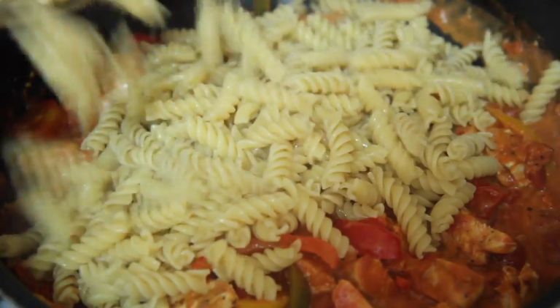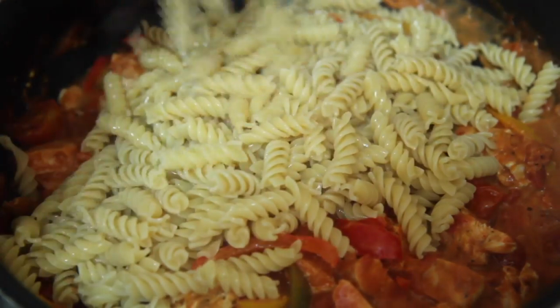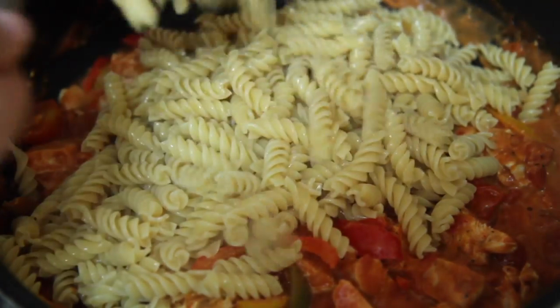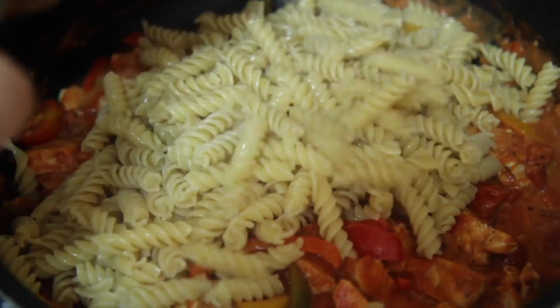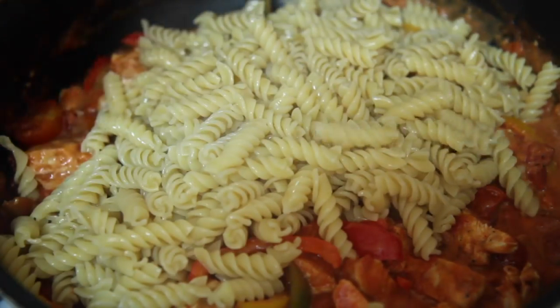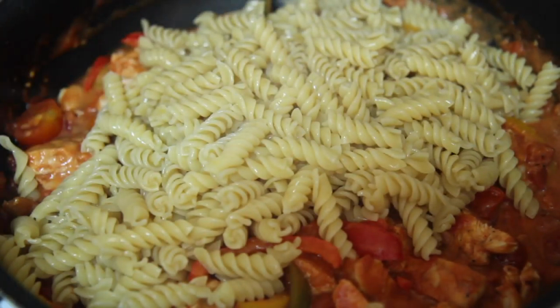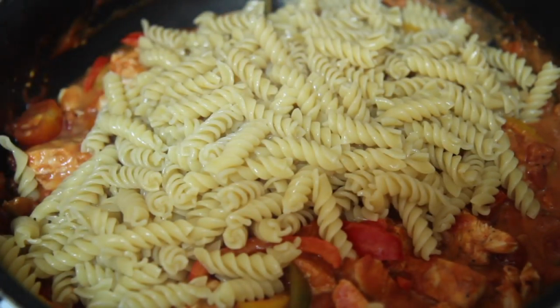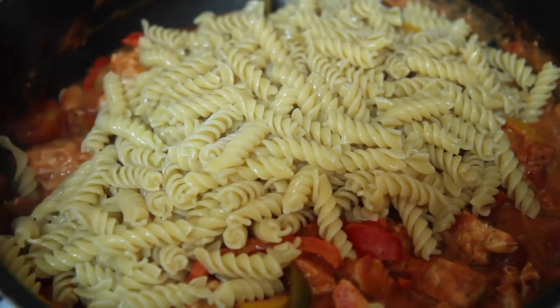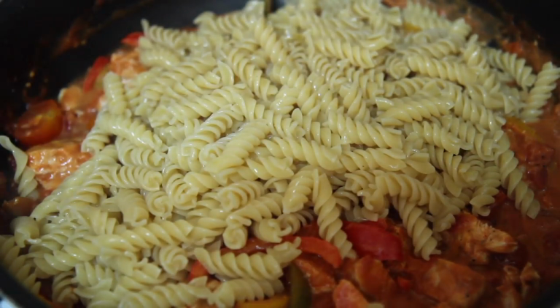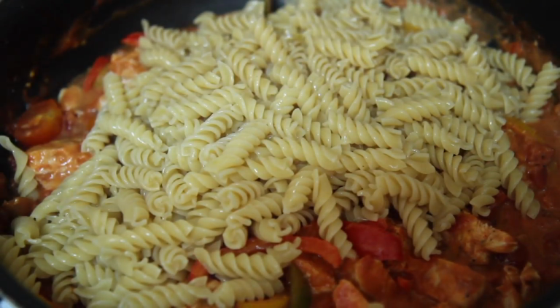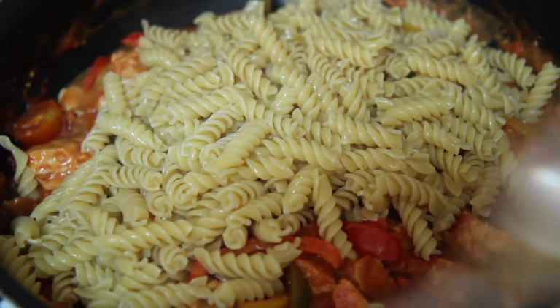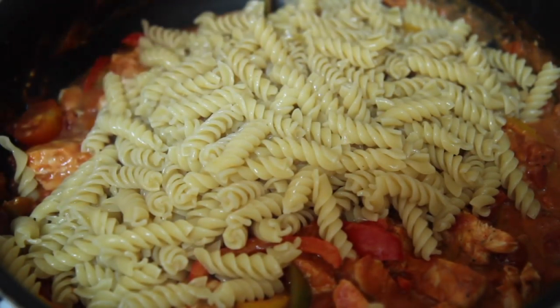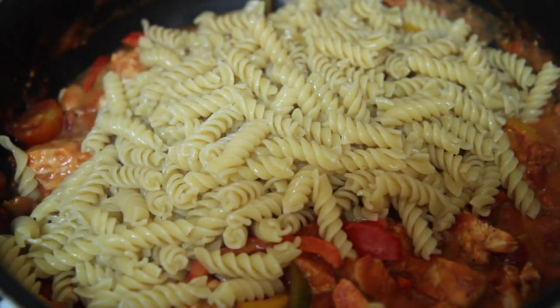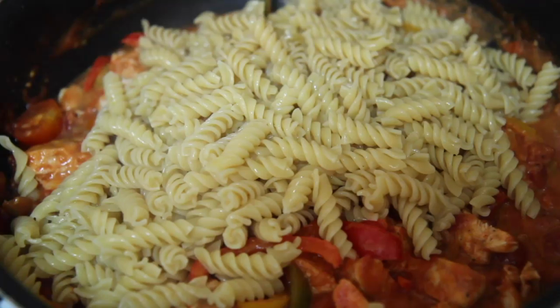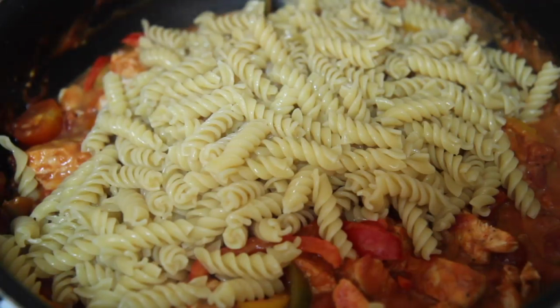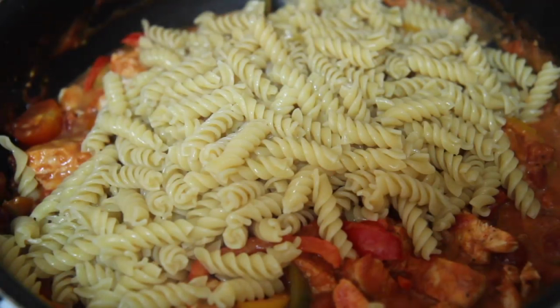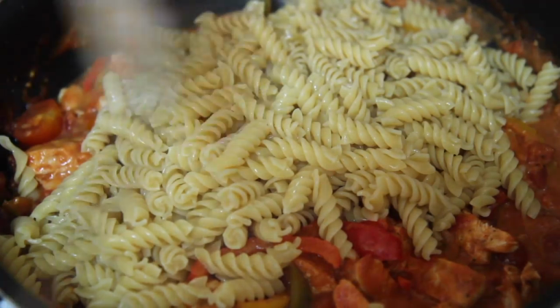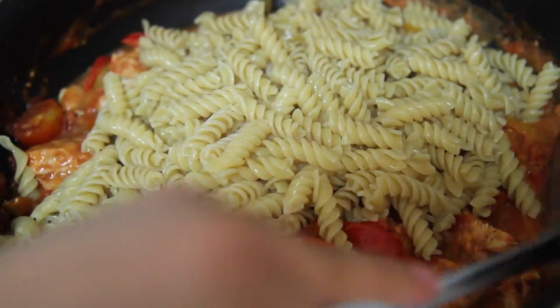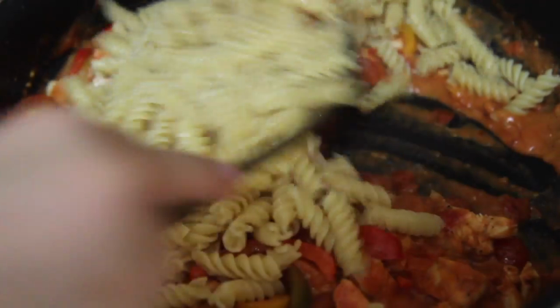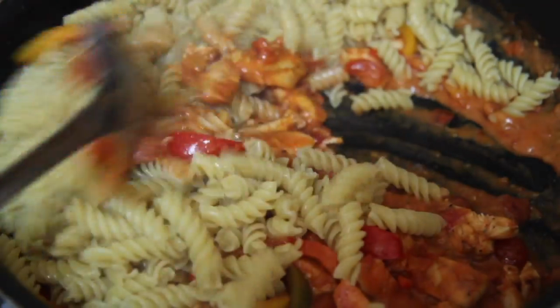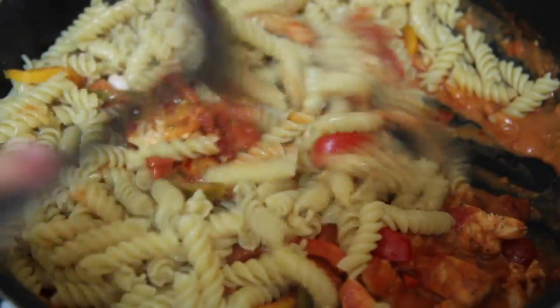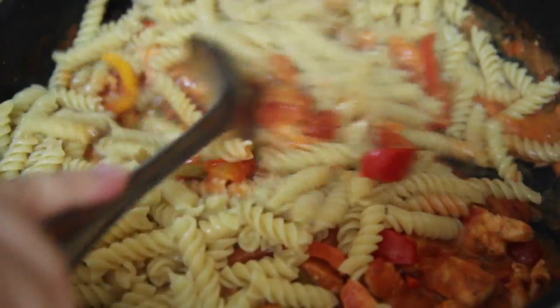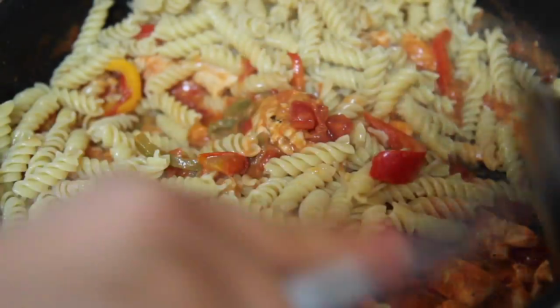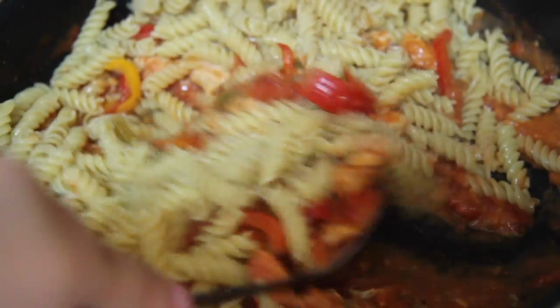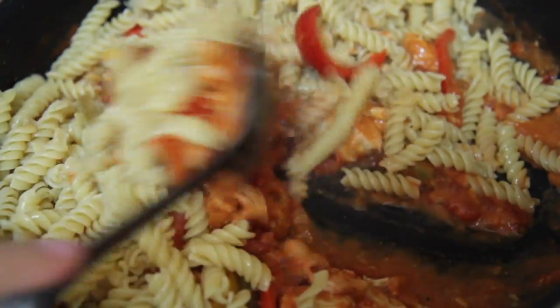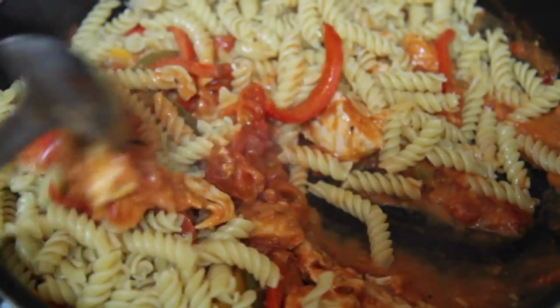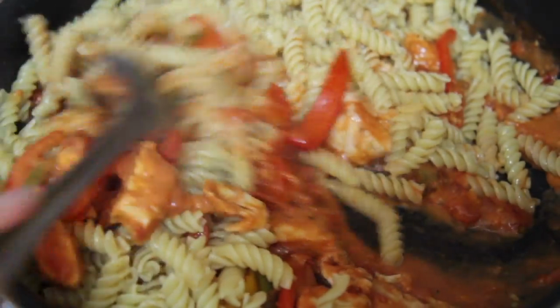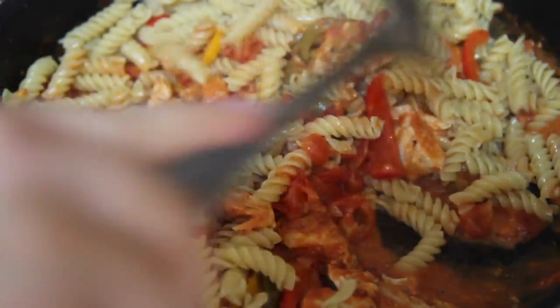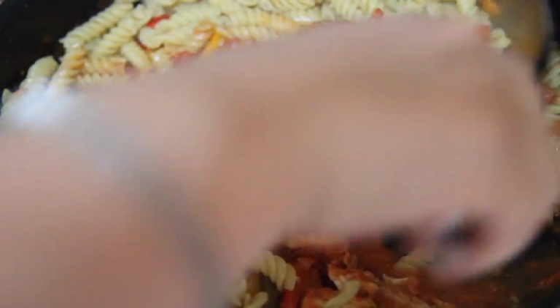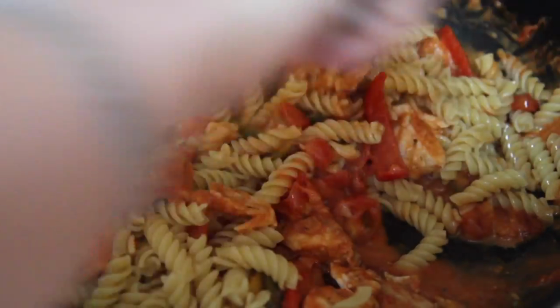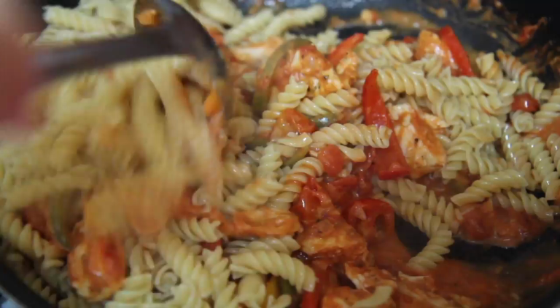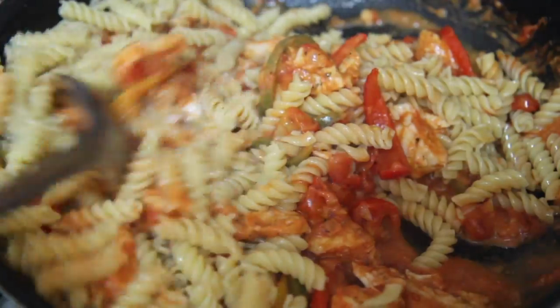Over rice would be fantastic. I think children would rather eat pasta over rice — I hated rice when I was a kid but loved pasta.